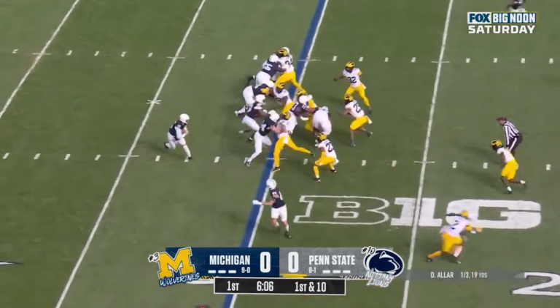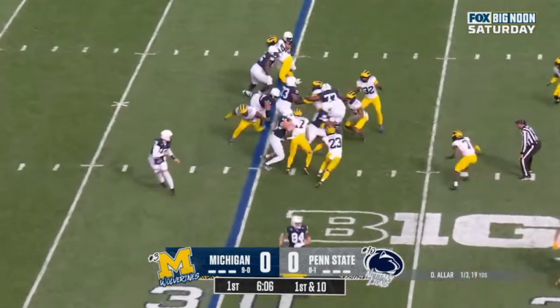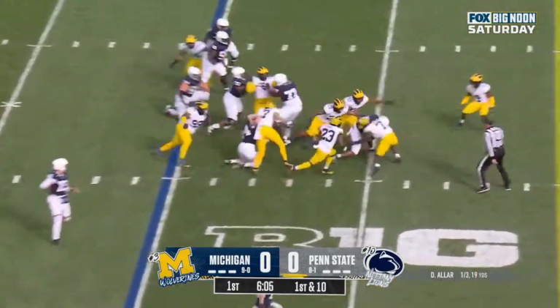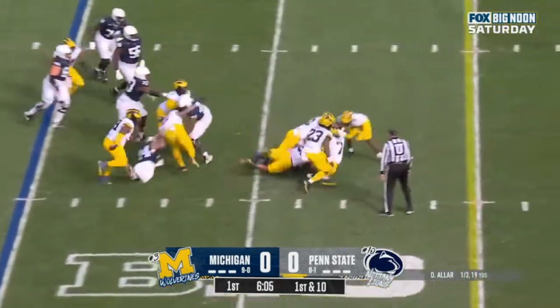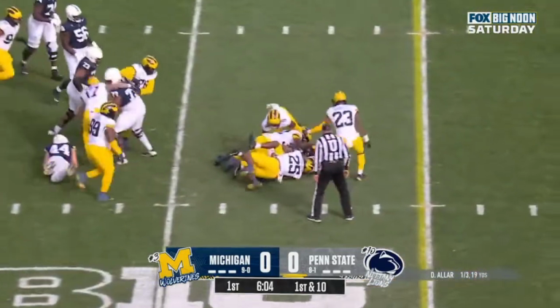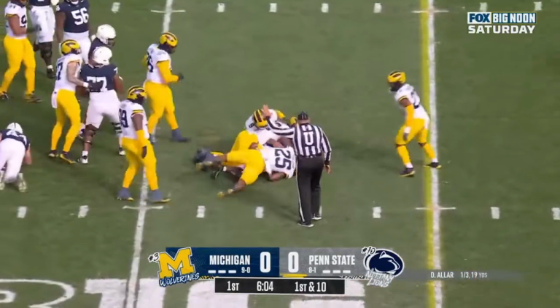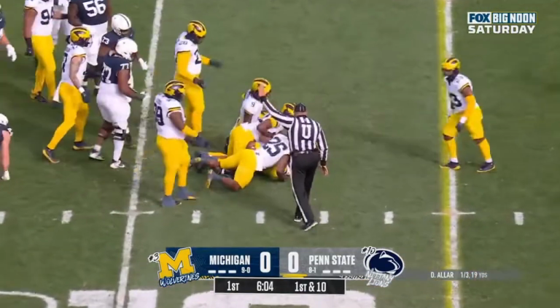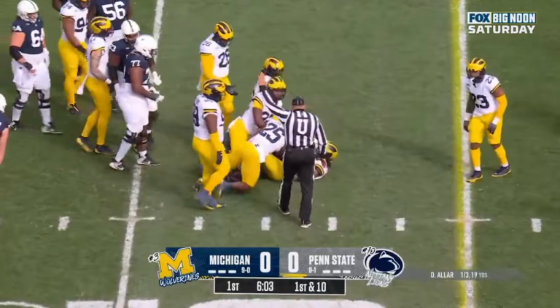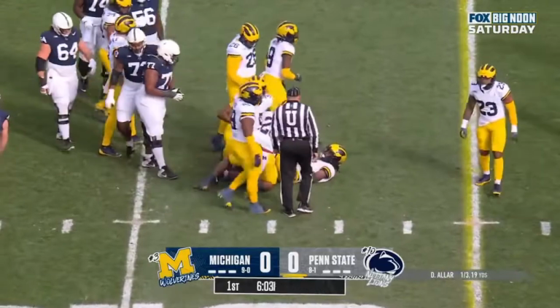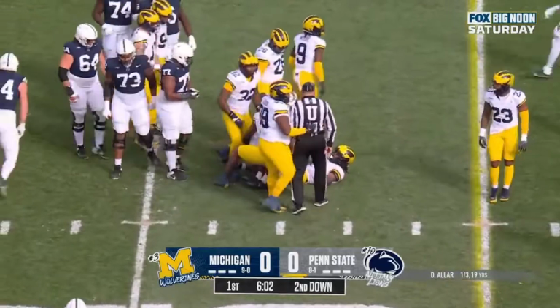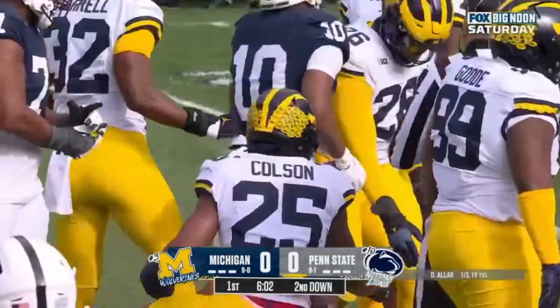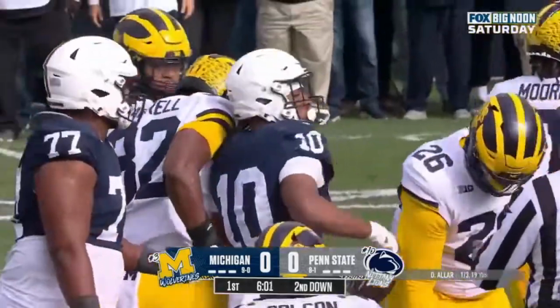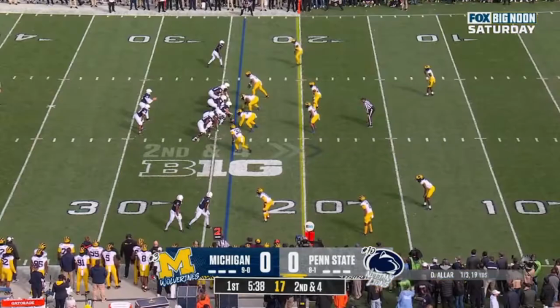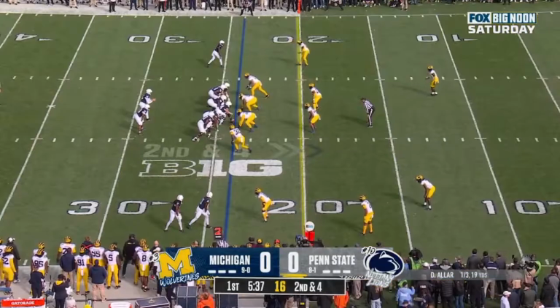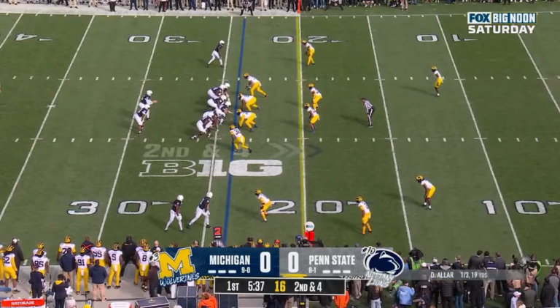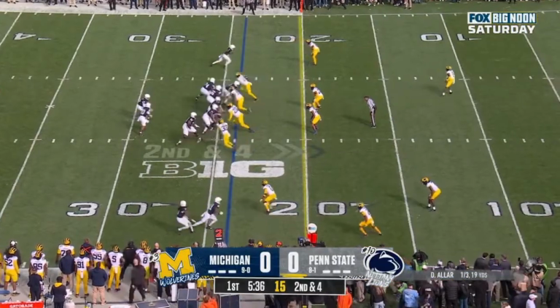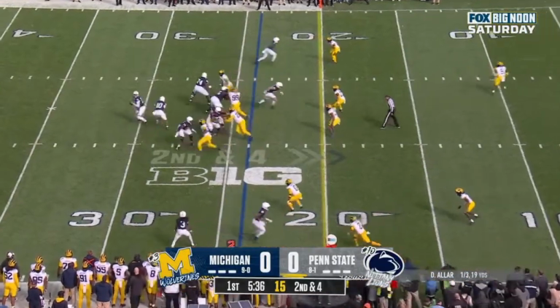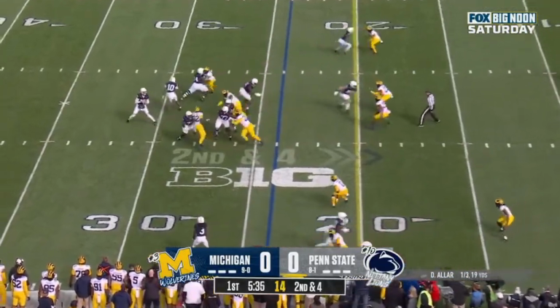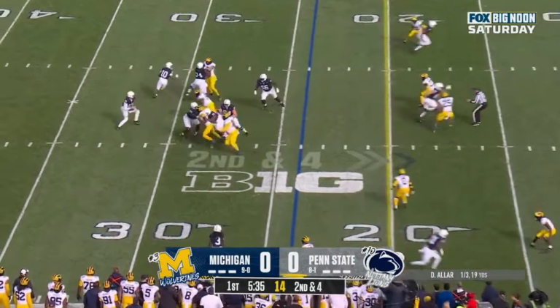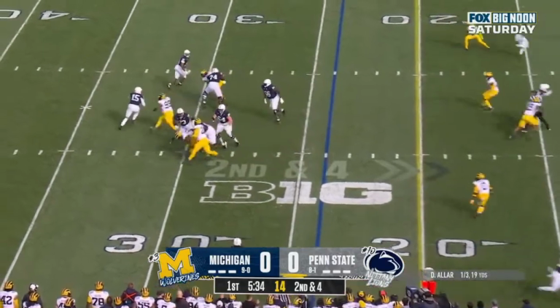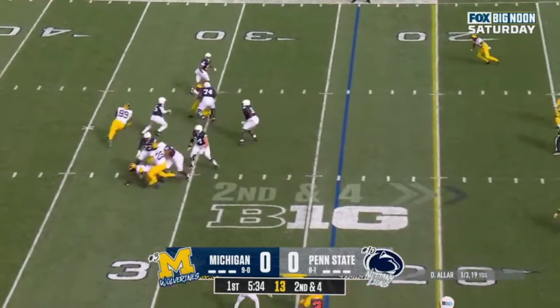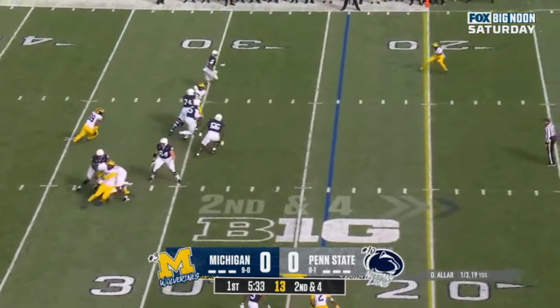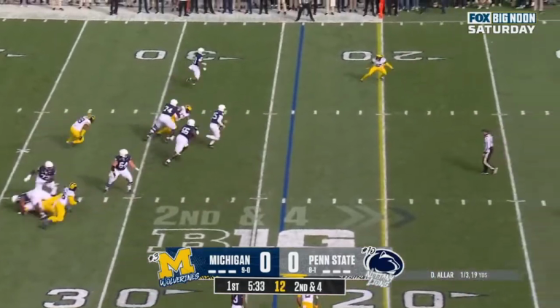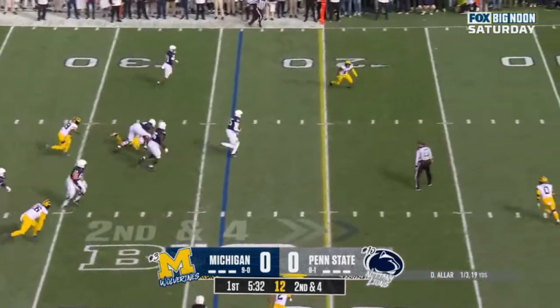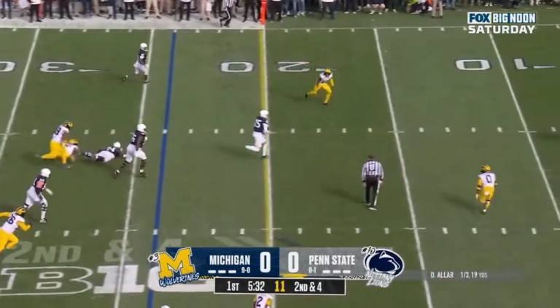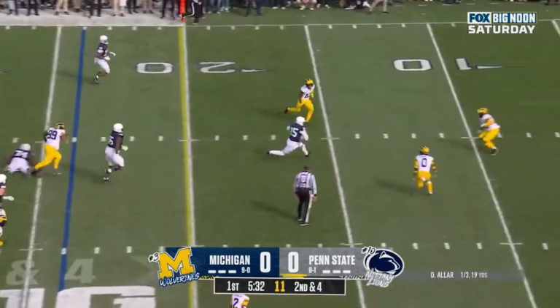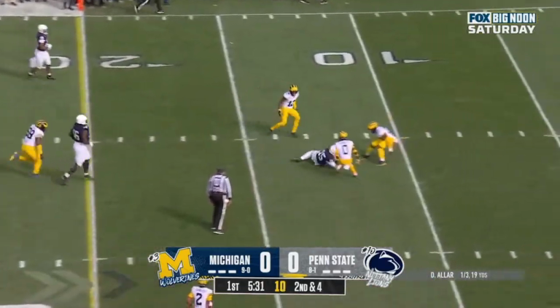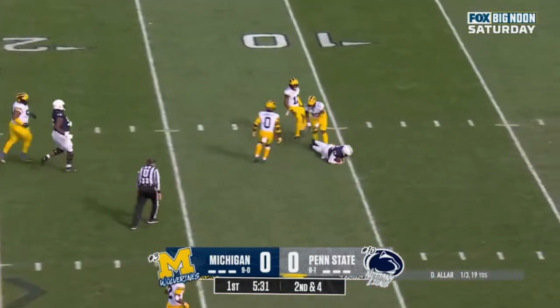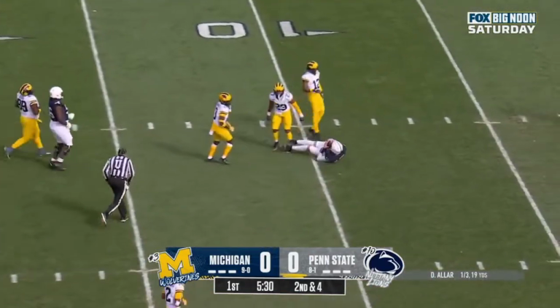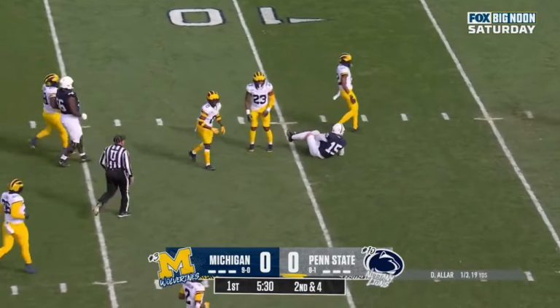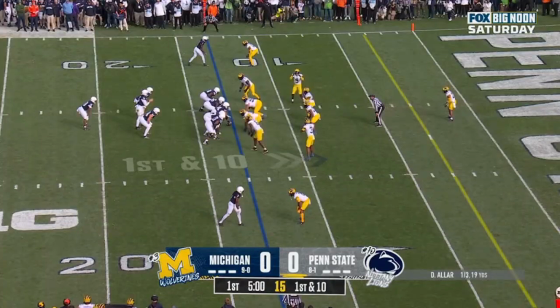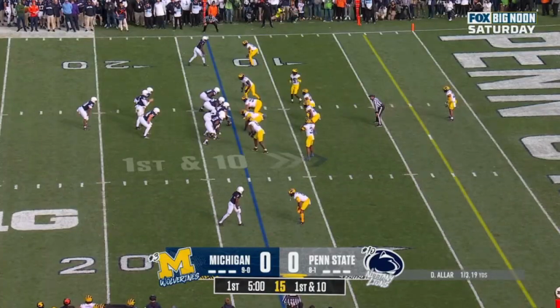He'll give it to the second back, Singleton. He'll dash his way forward. Nick Singleton. Aller, pump fake, in trouble. Aller steps up, wants to run it, has a first down and more. 2-40.